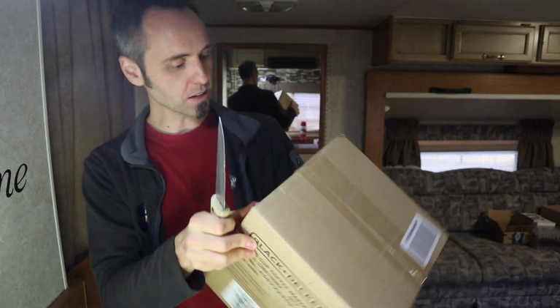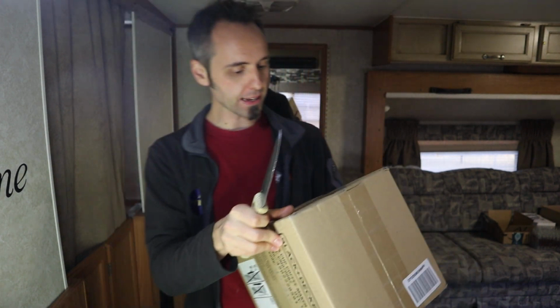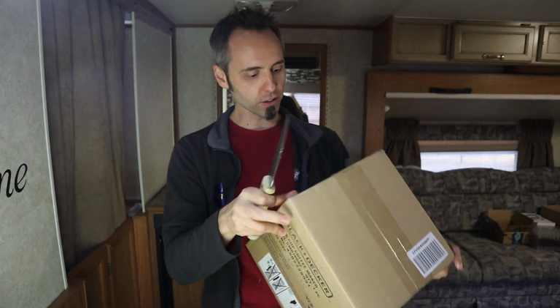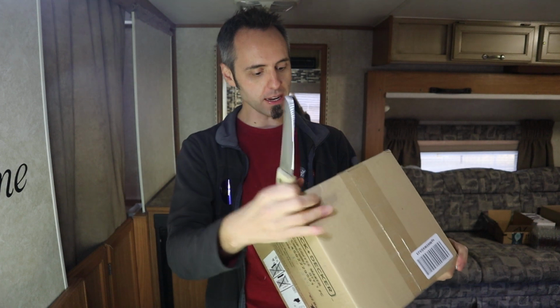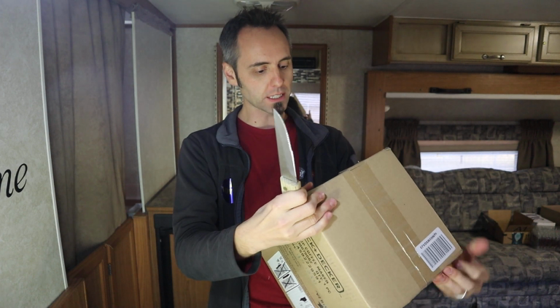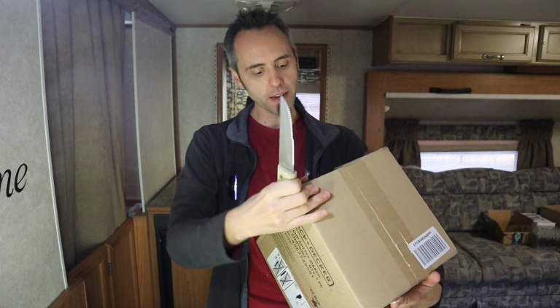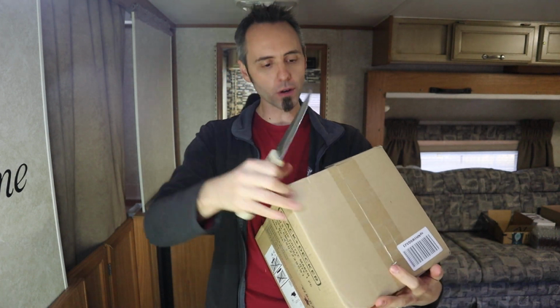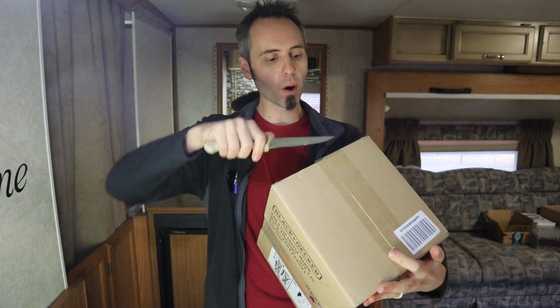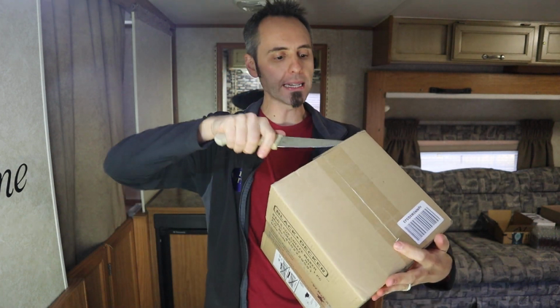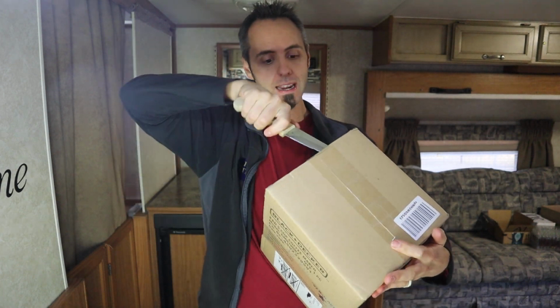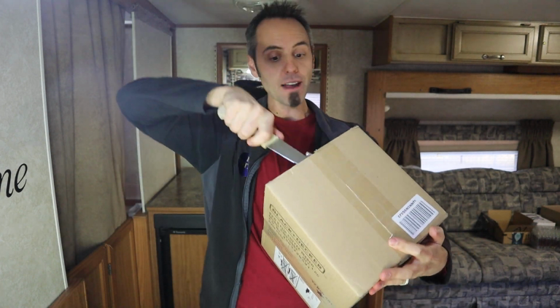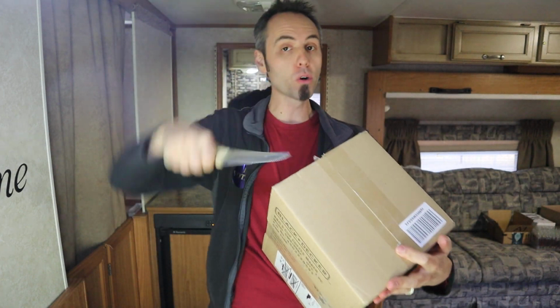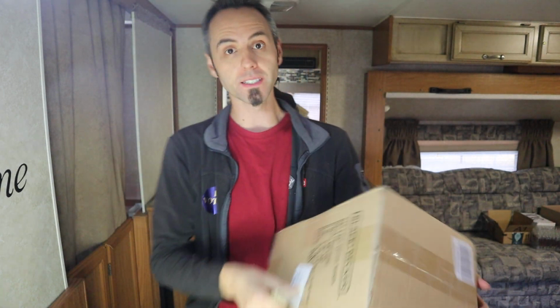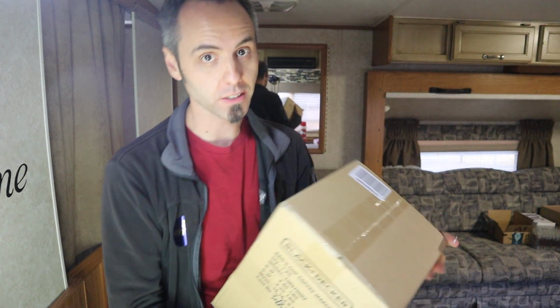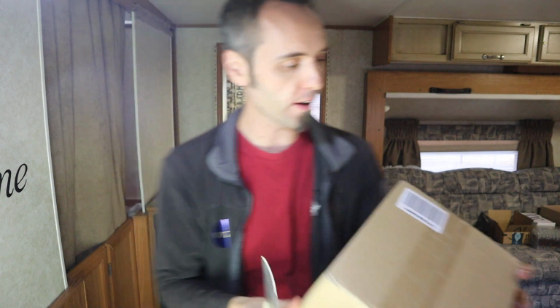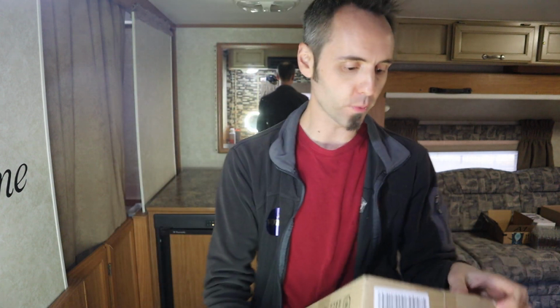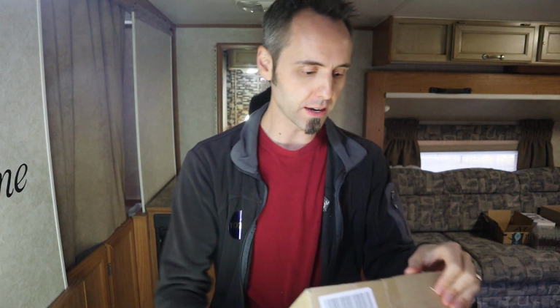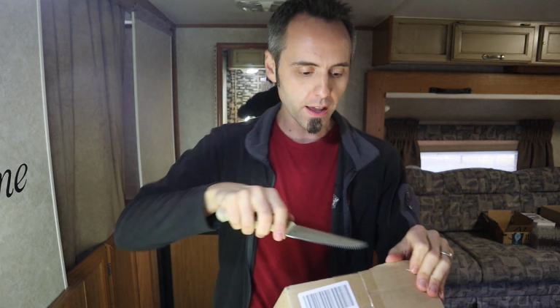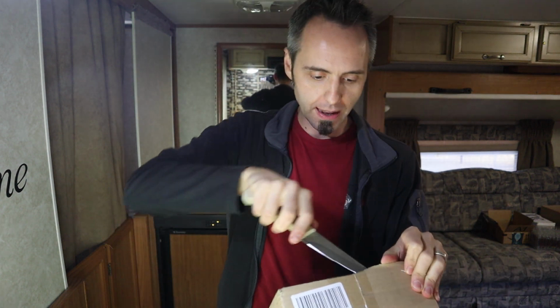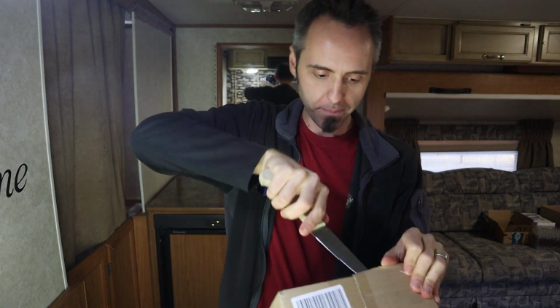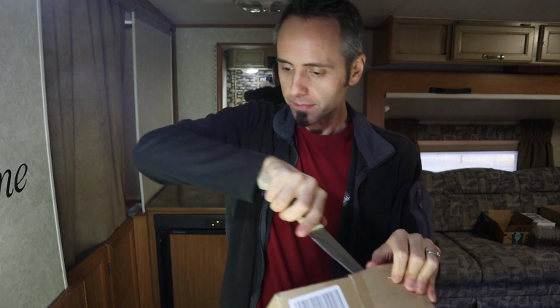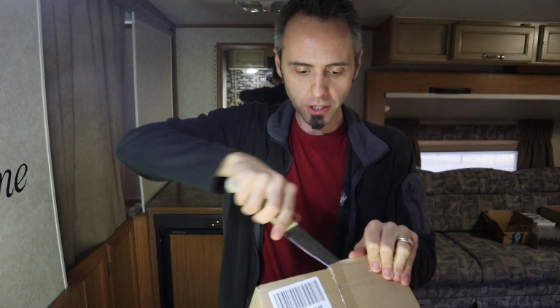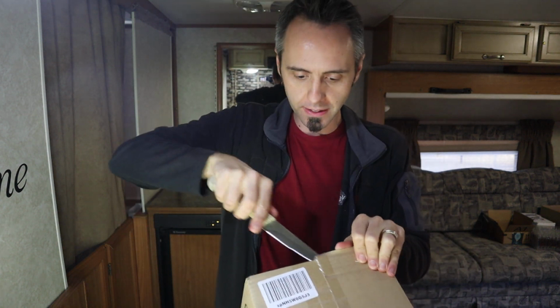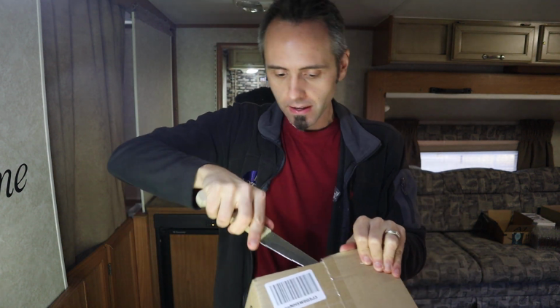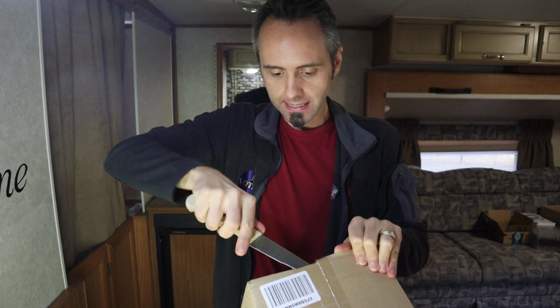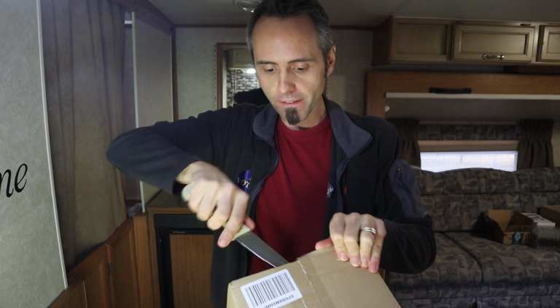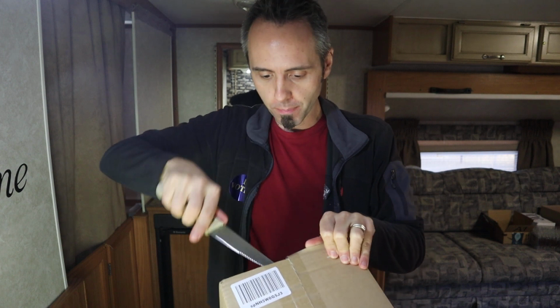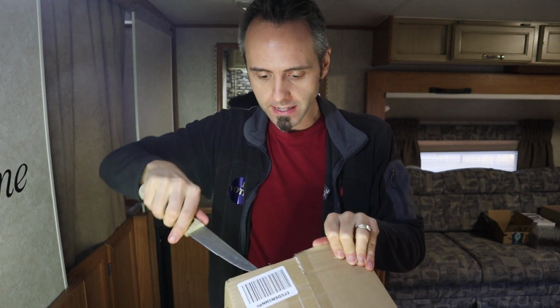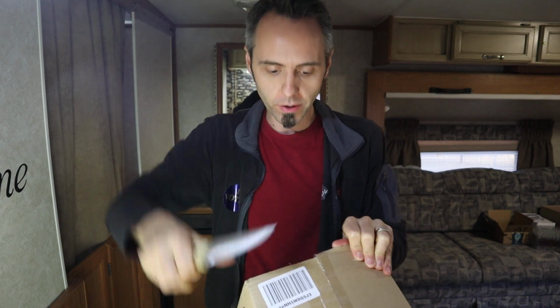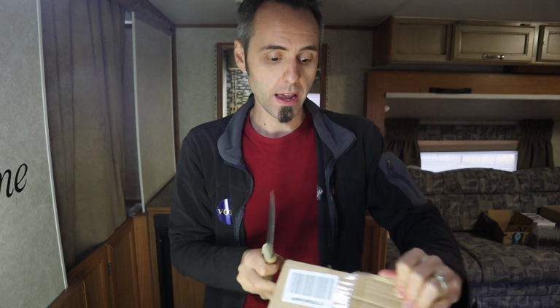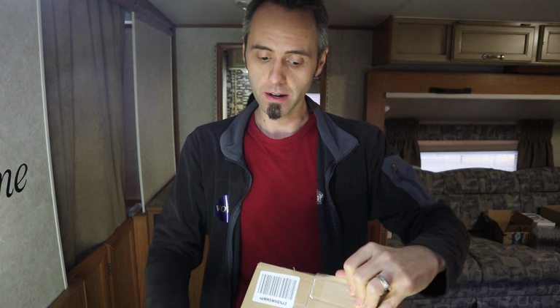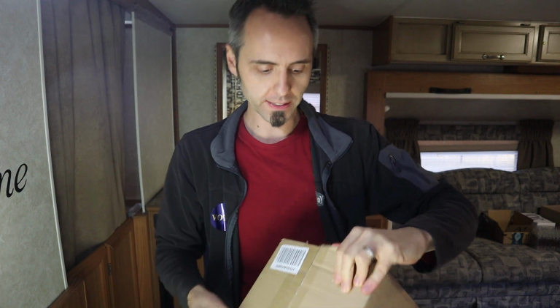This is the Black & Decker CM07000BZ. I have no clue what this thing looks like — my wife bought it without me knowing. She also got the coffee and the Brain Octane Oil, like I said.